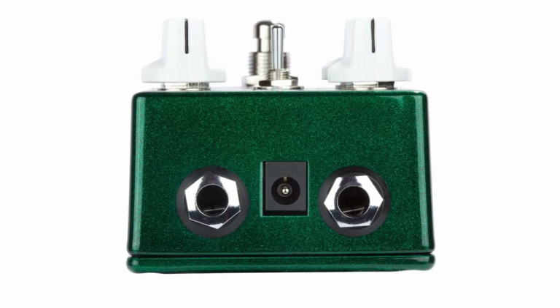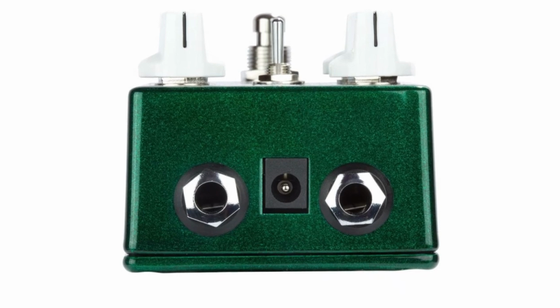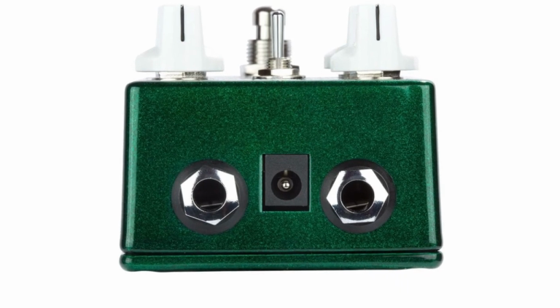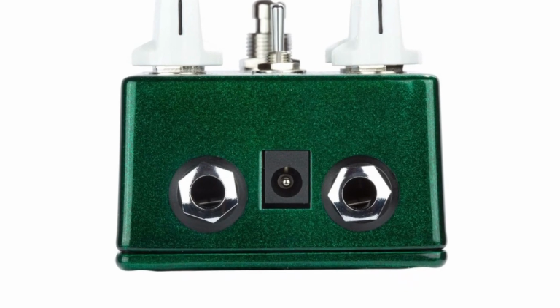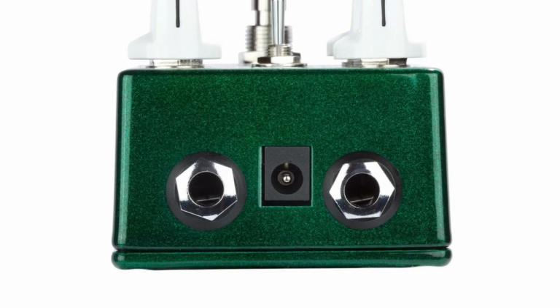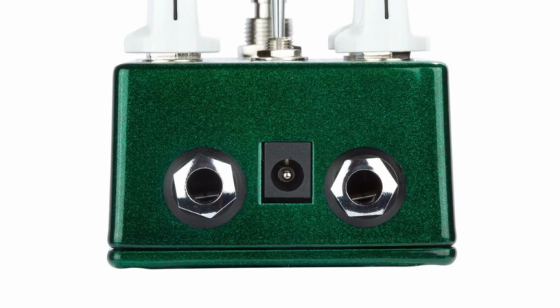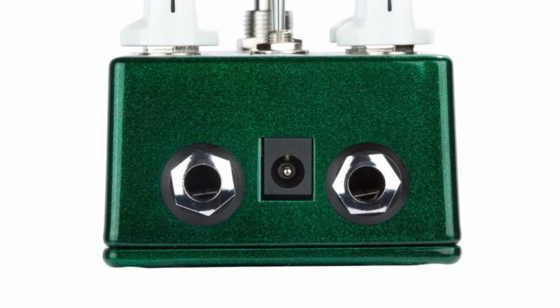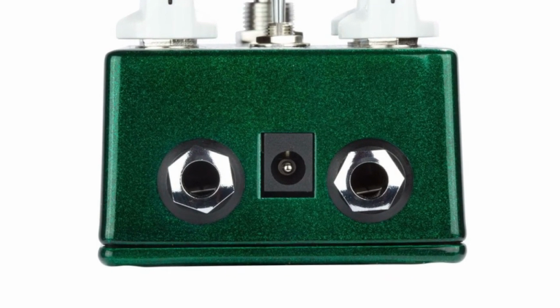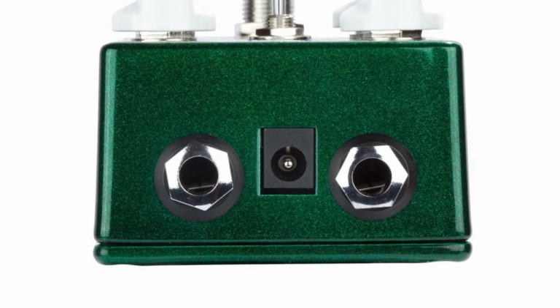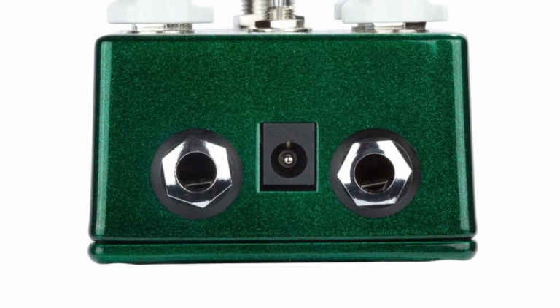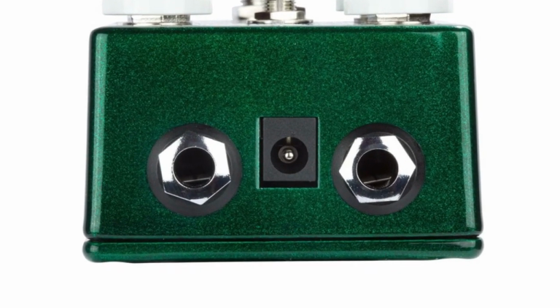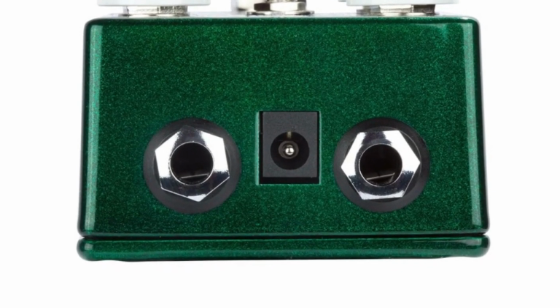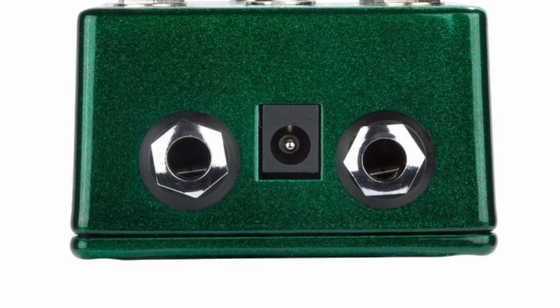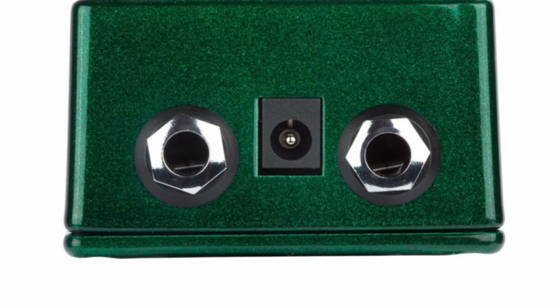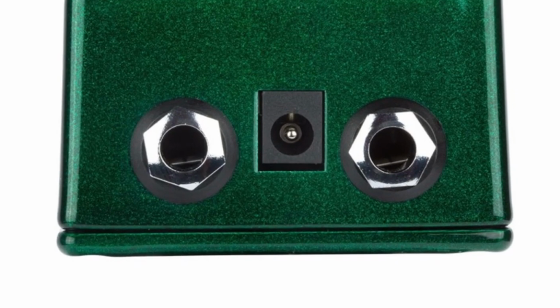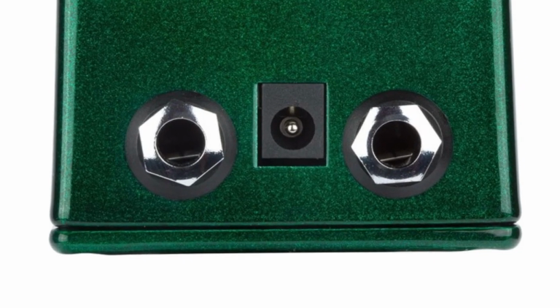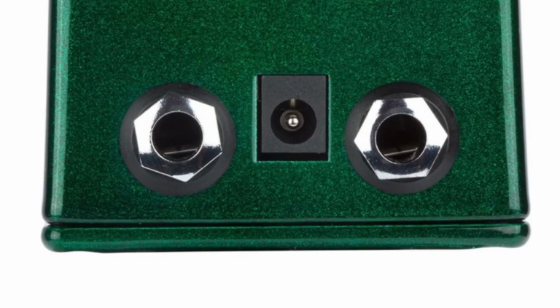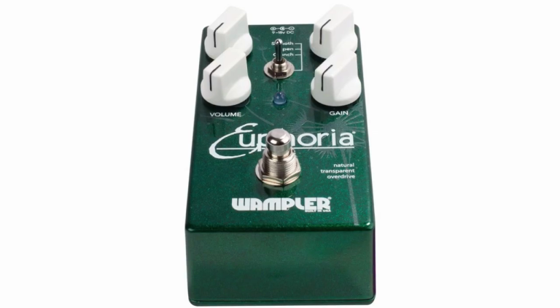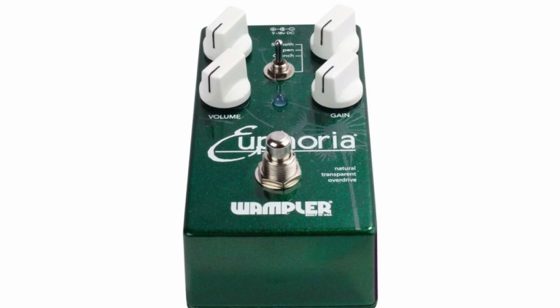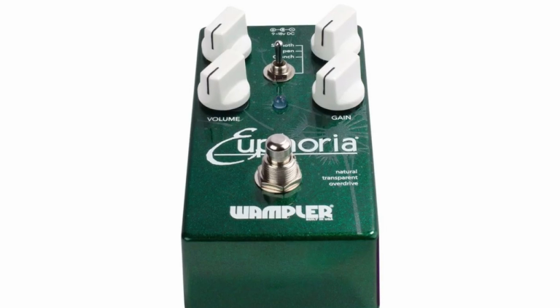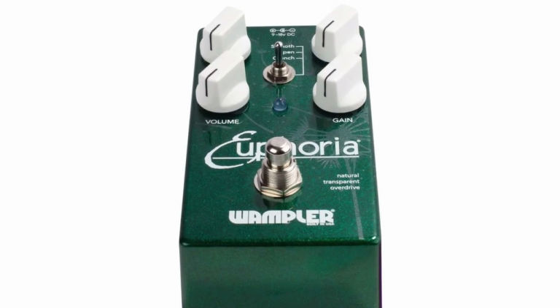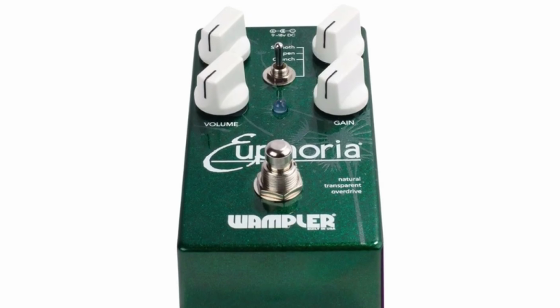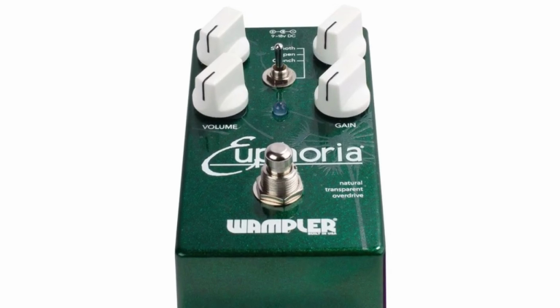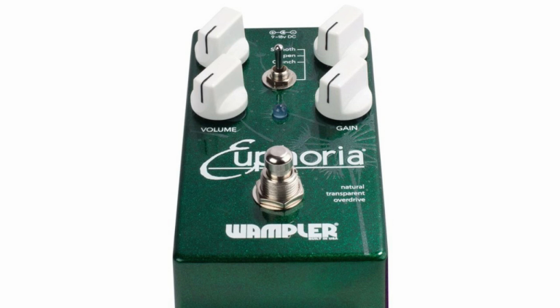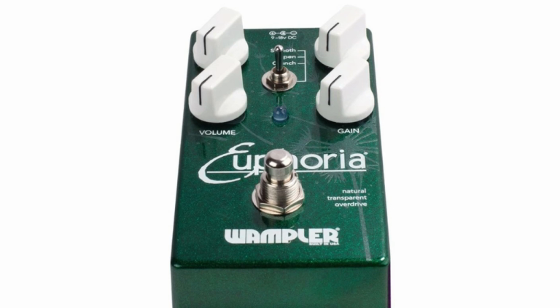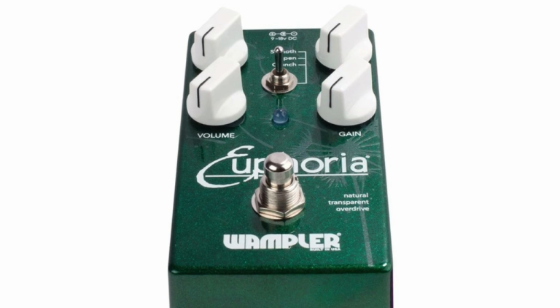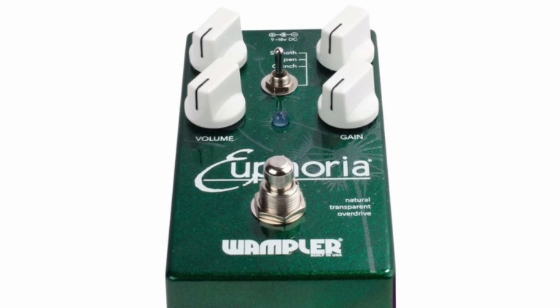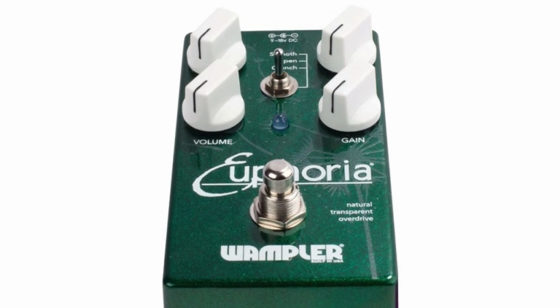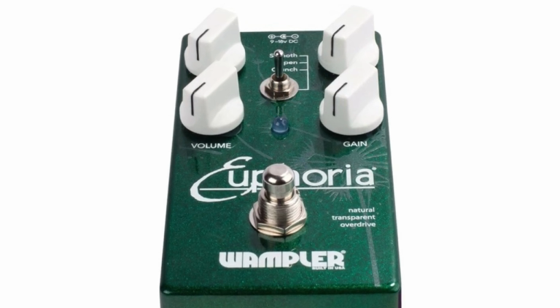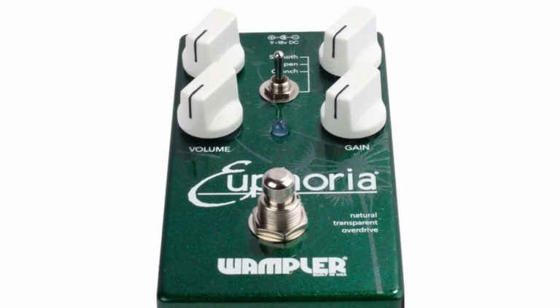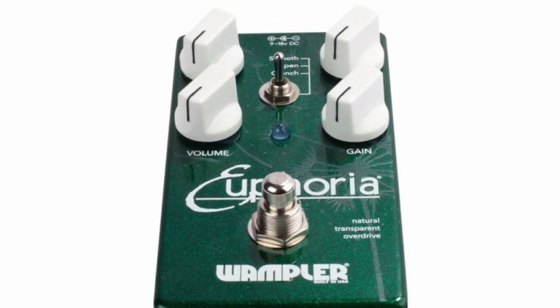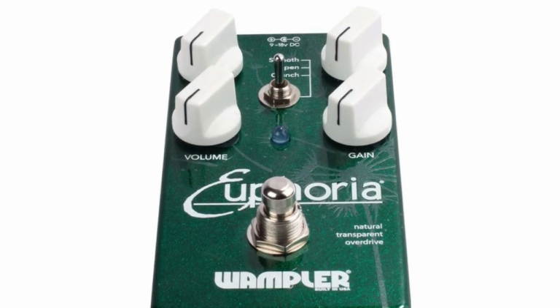Features pre-gain bass control that gives the tone warmth and sustain, as well as a fatness that a regular EQ cannot match. Three completely separate gain stages give you three distinct styles of overdrive. Easily adds a little bit of grit without any change in your tonality.